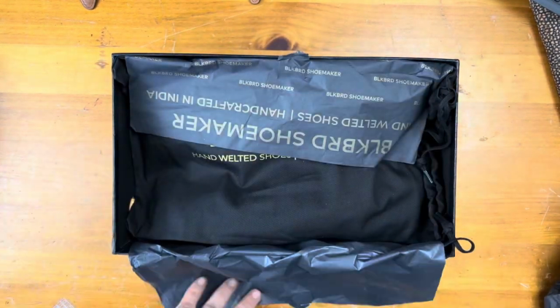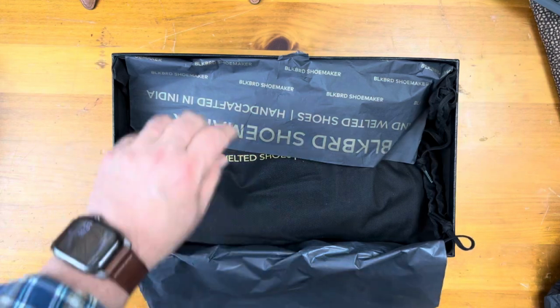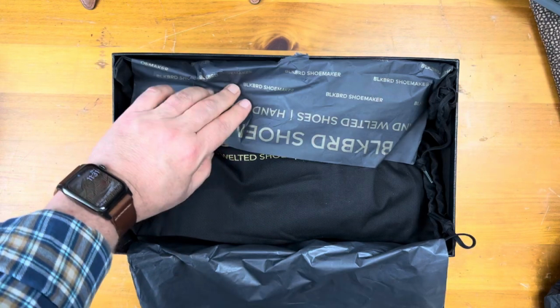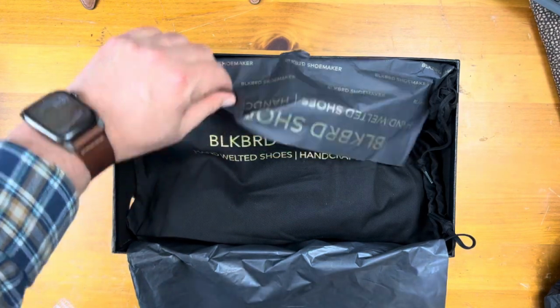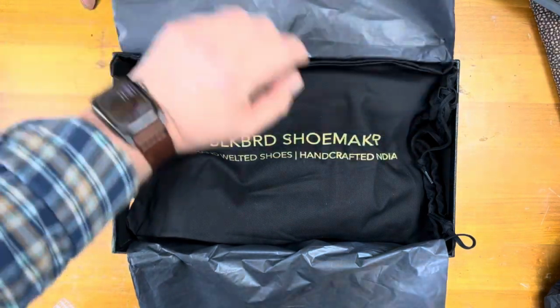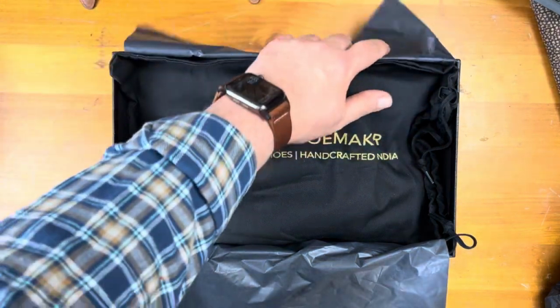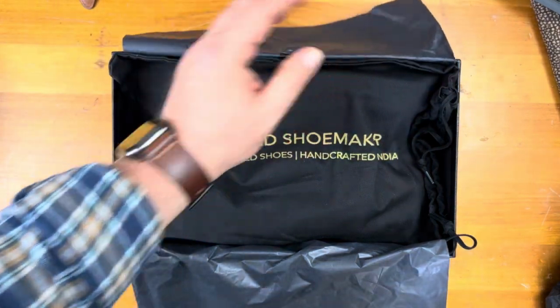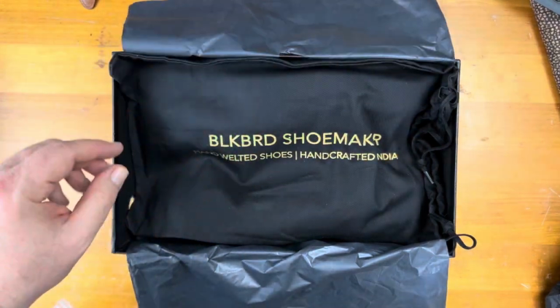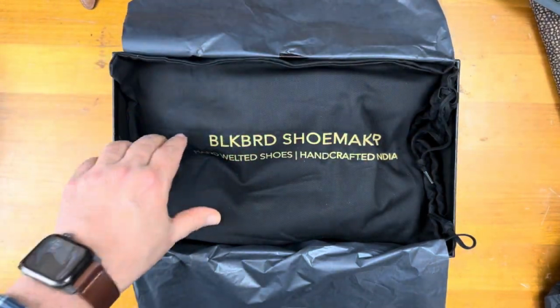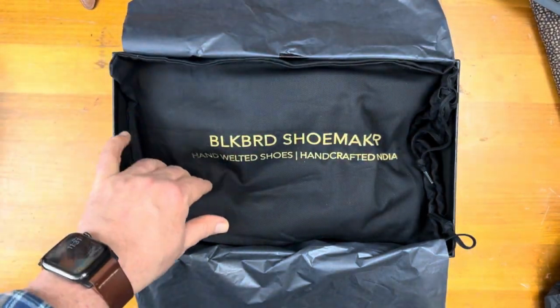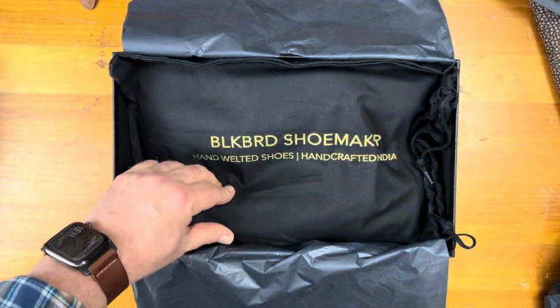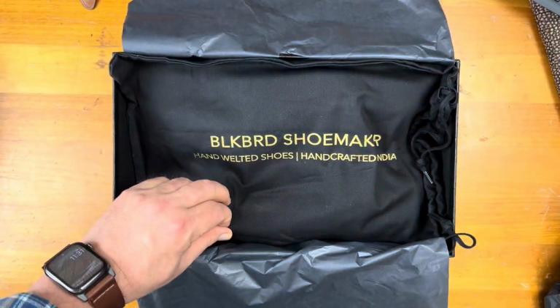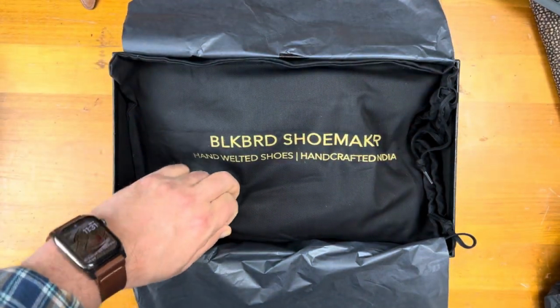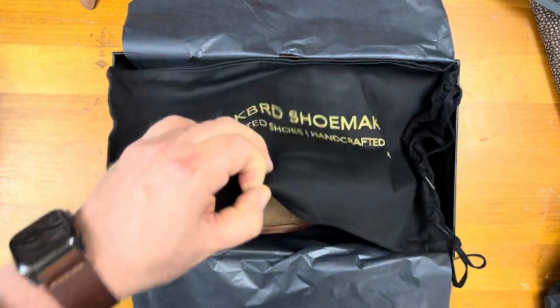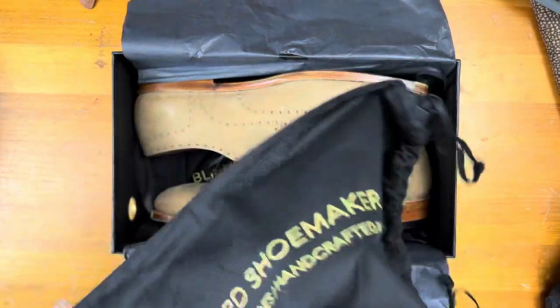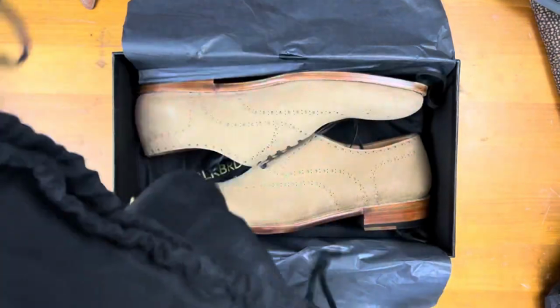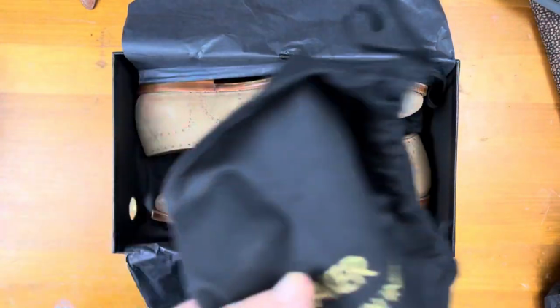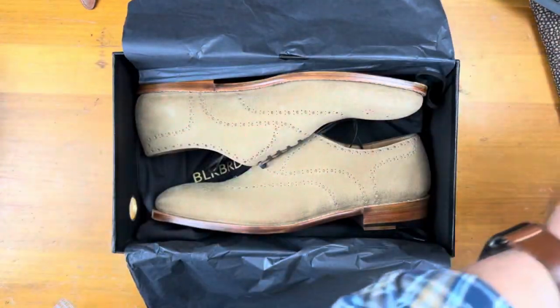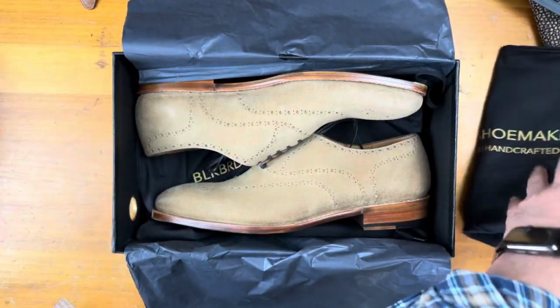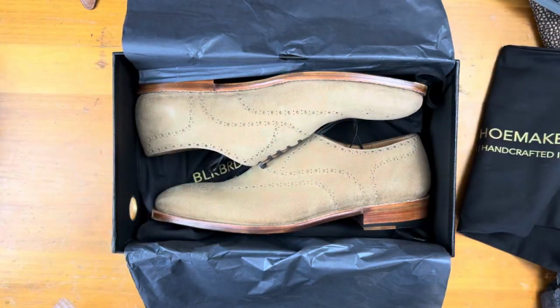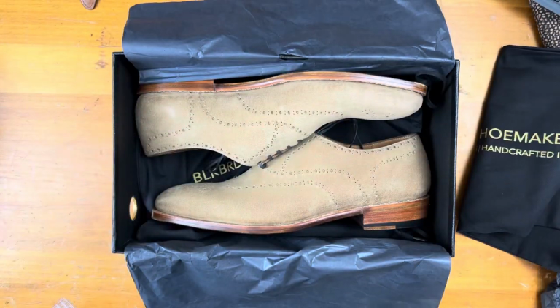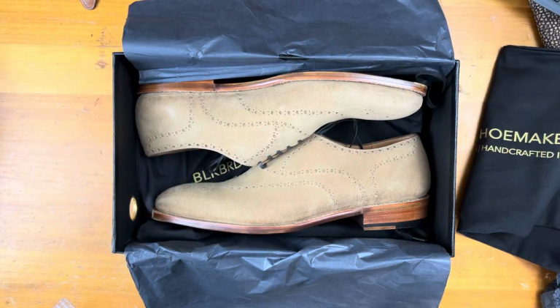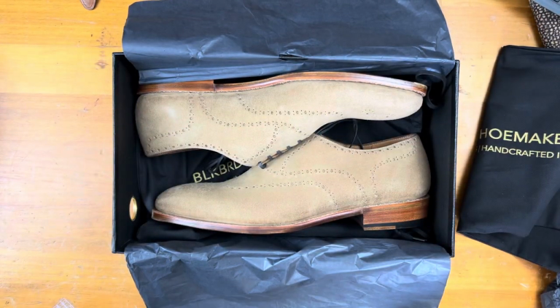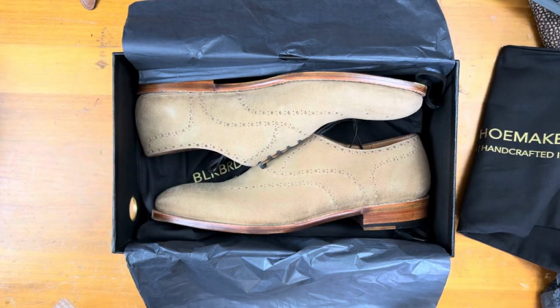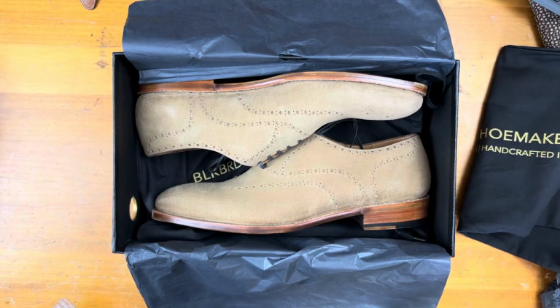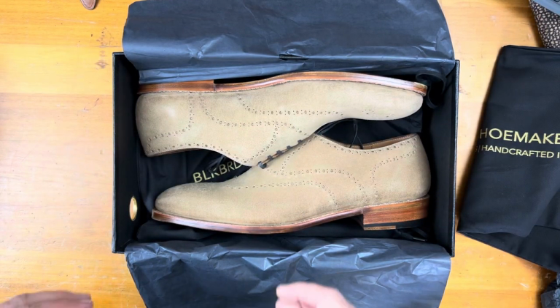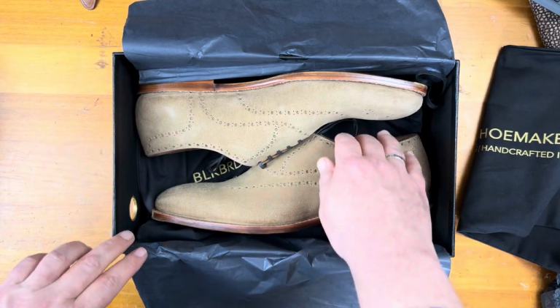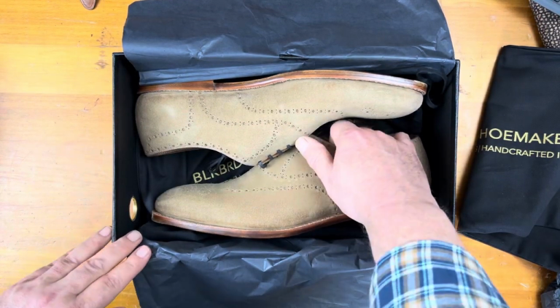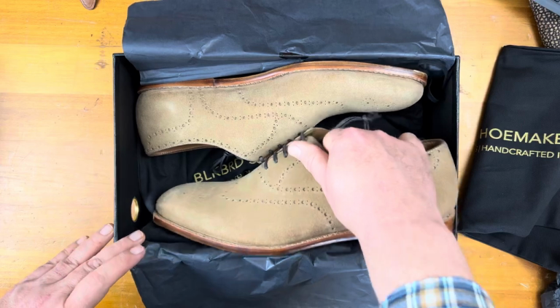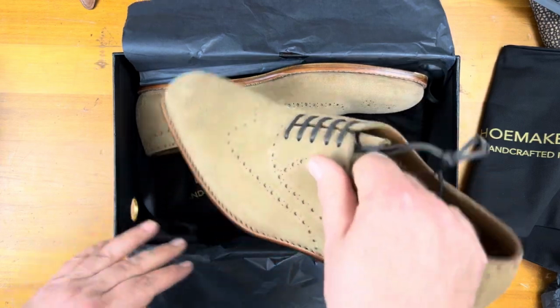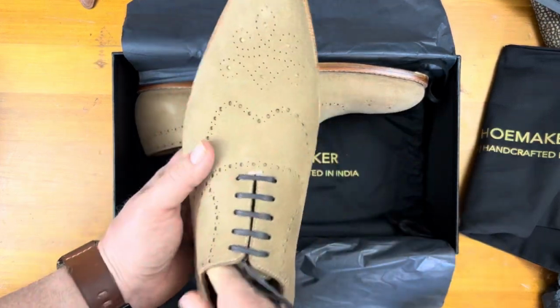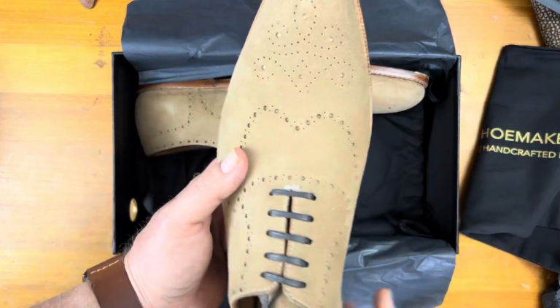Let's take a look at what we have here. Because this is take three, I've obviously opened this before, so I'm not going to spend a lot of time on the actual pulling stuff out of the bags and everything.